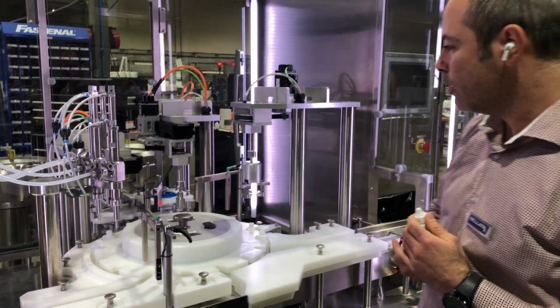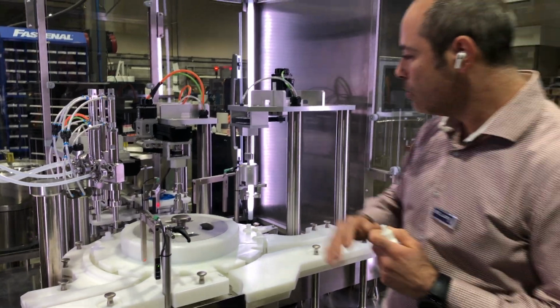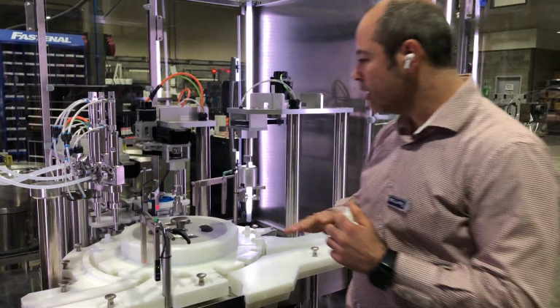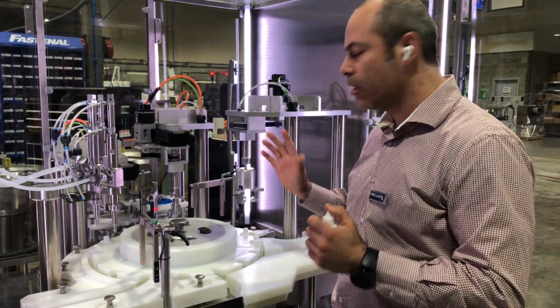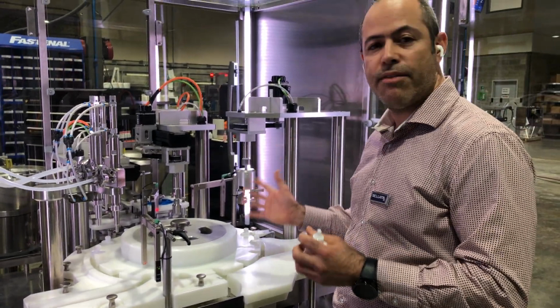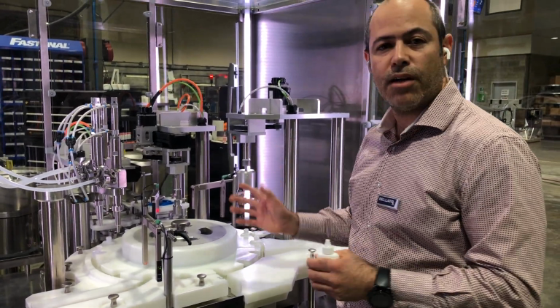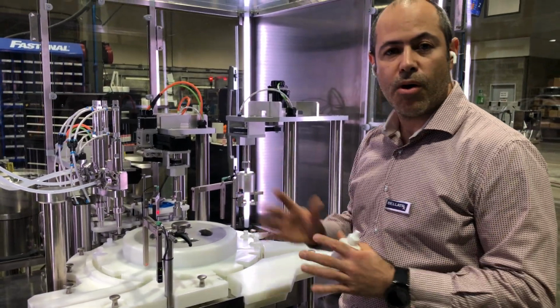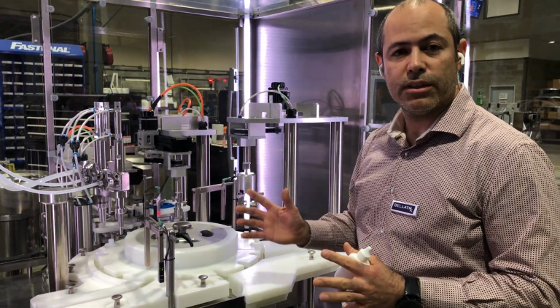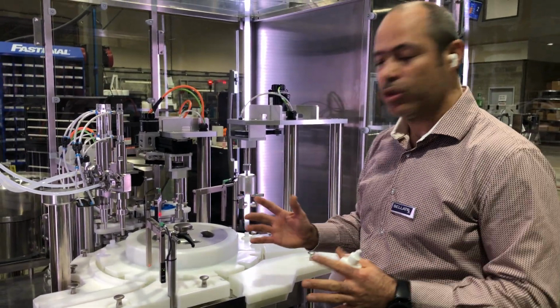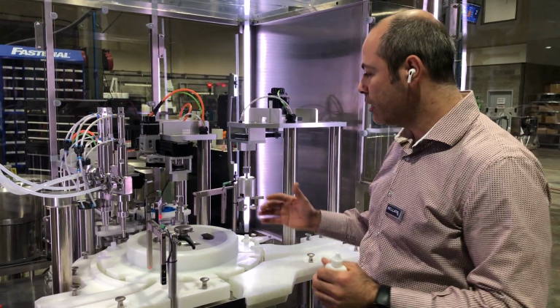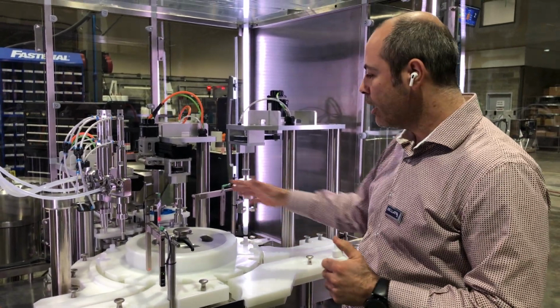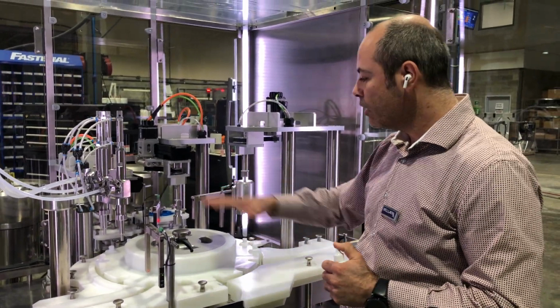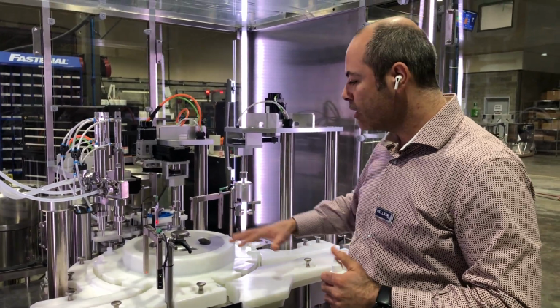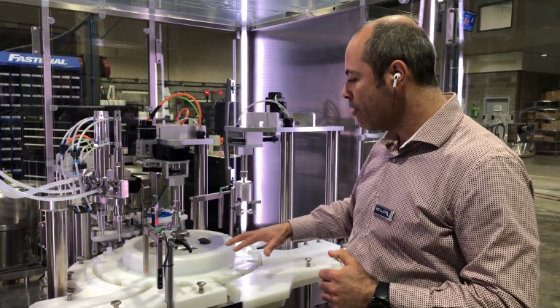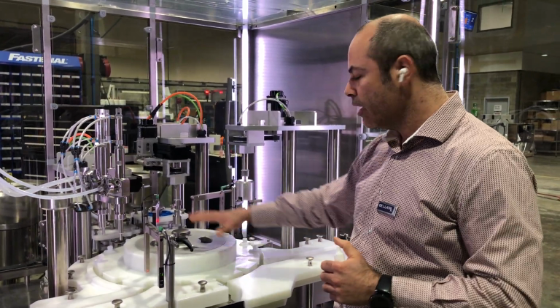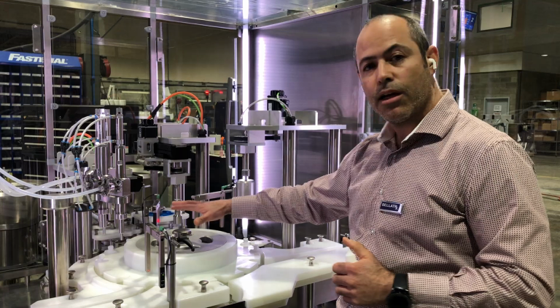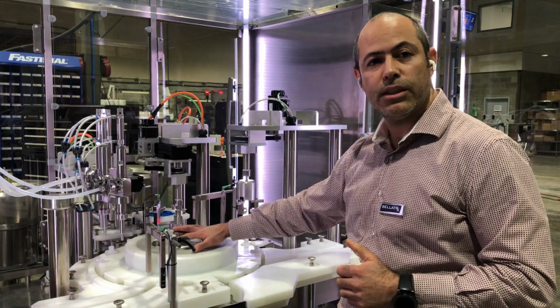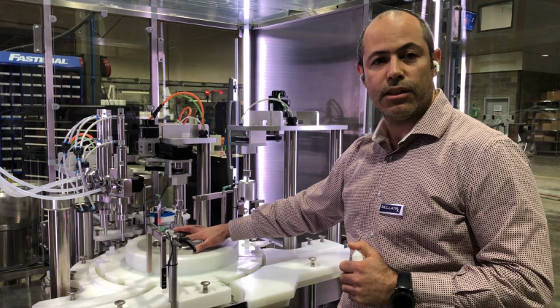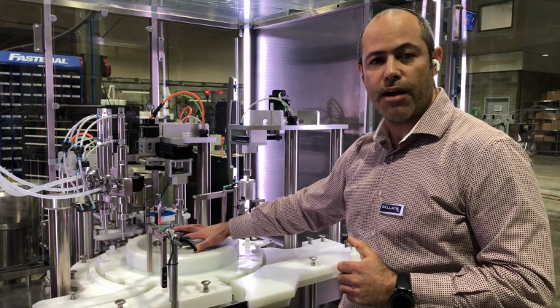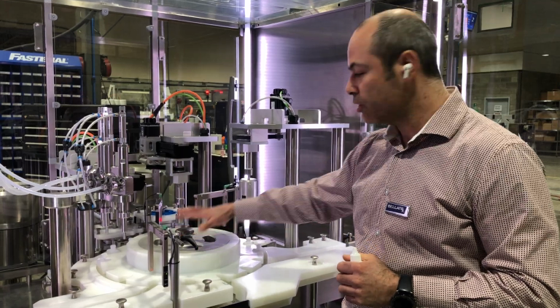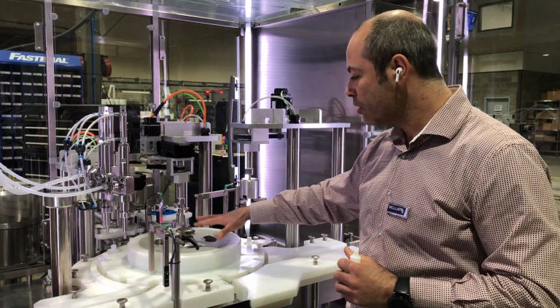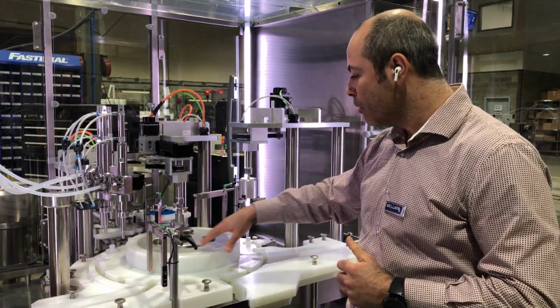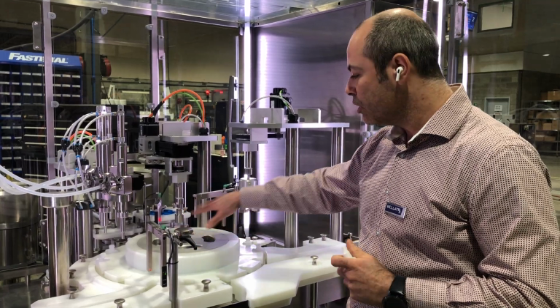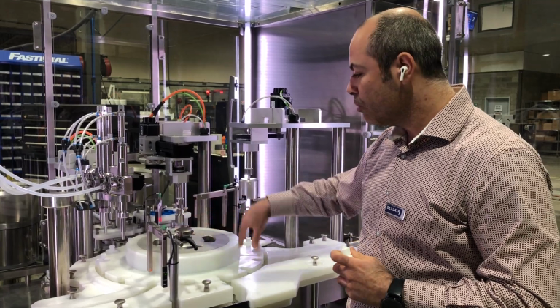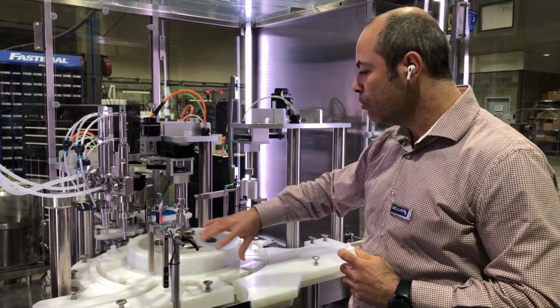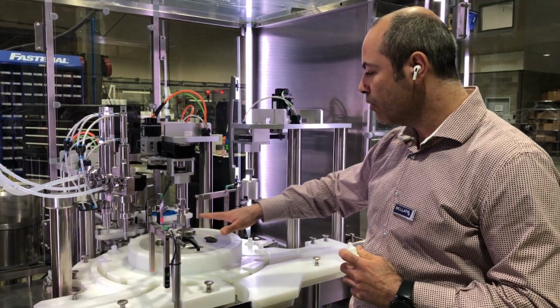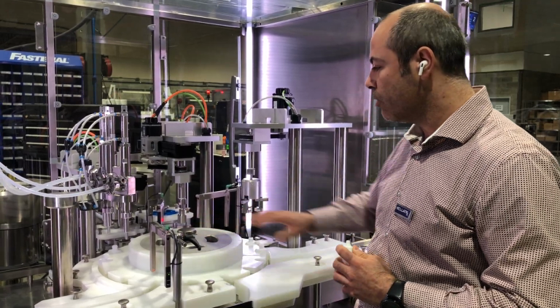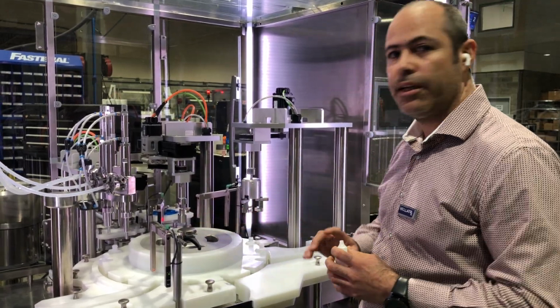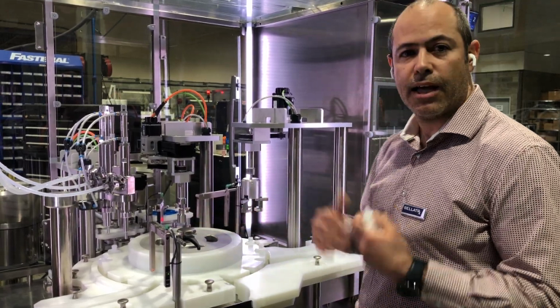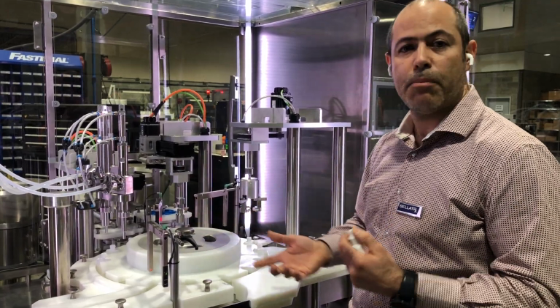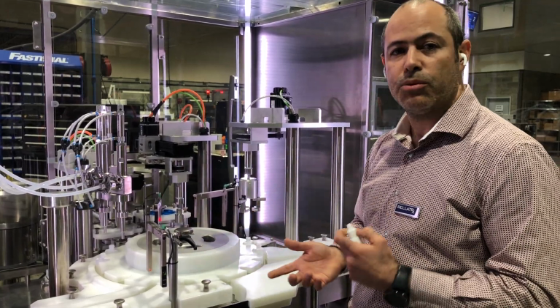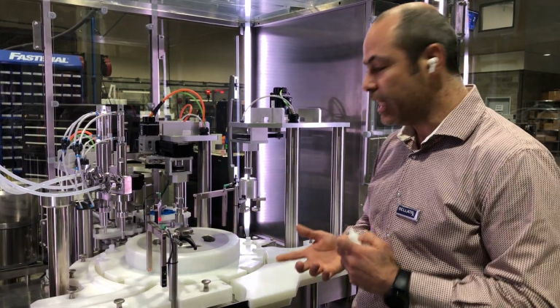The great thing about having servo motors in this machine is that we can synchronize everything, including the drive transmission, which is able to move the containers at the pace we need.